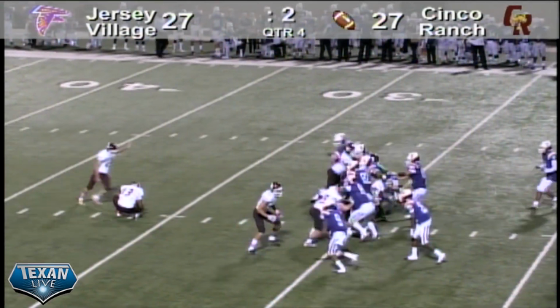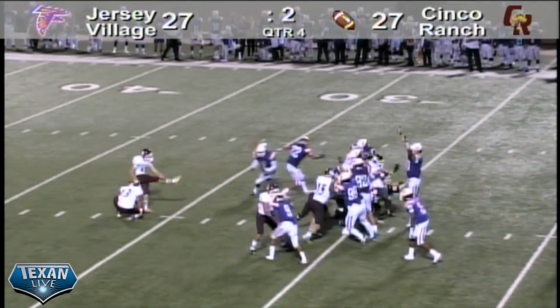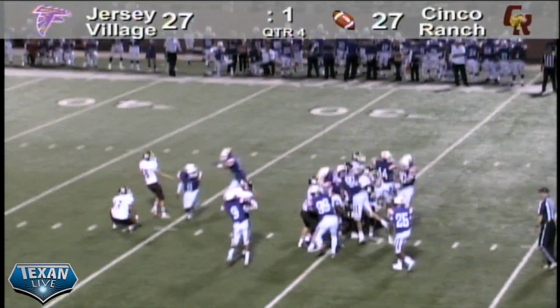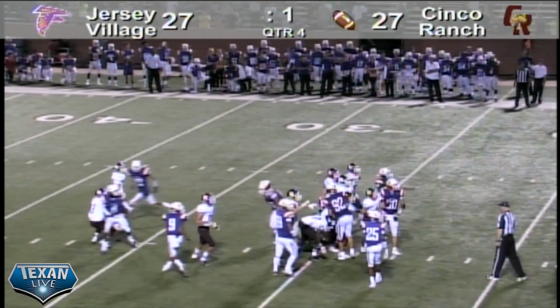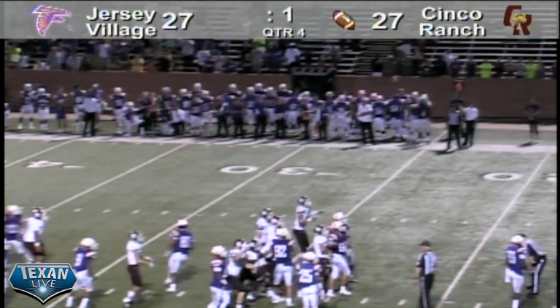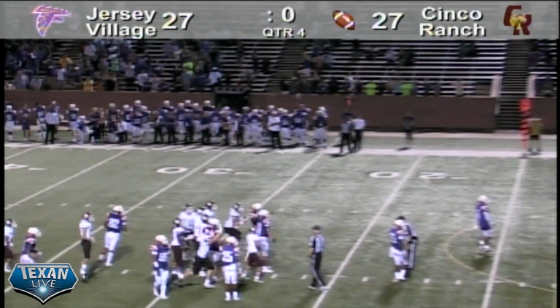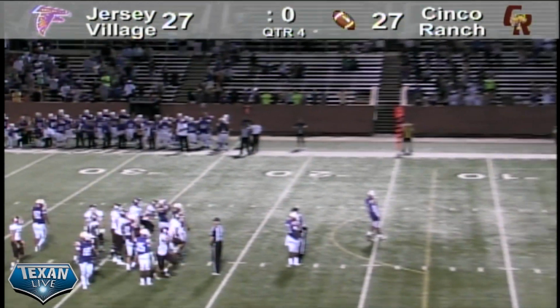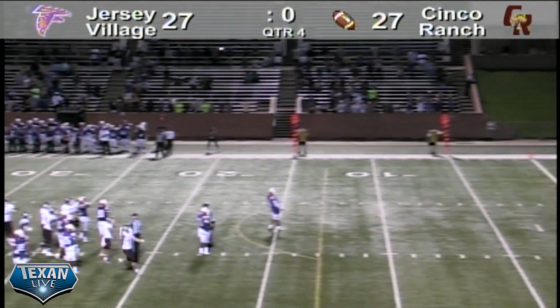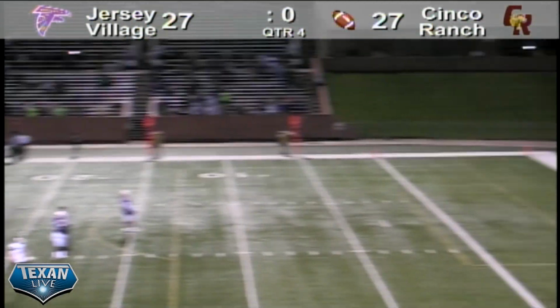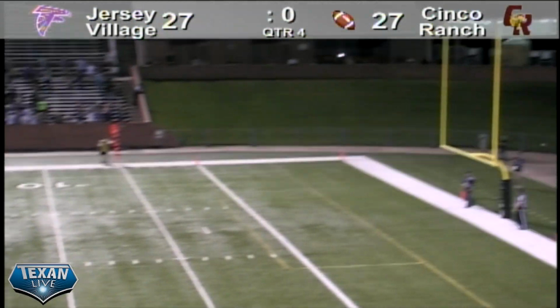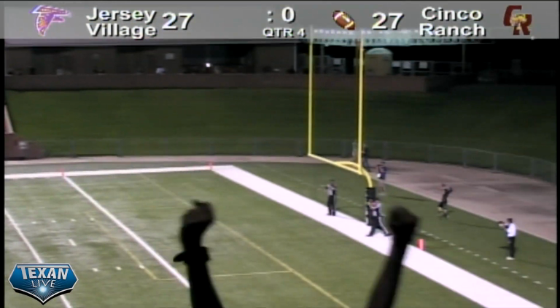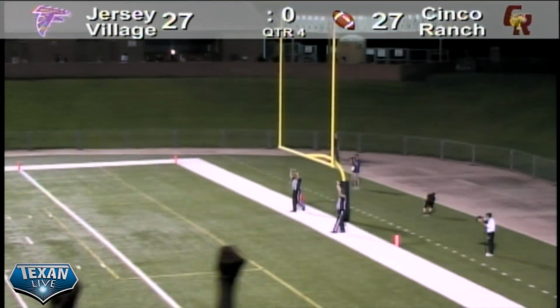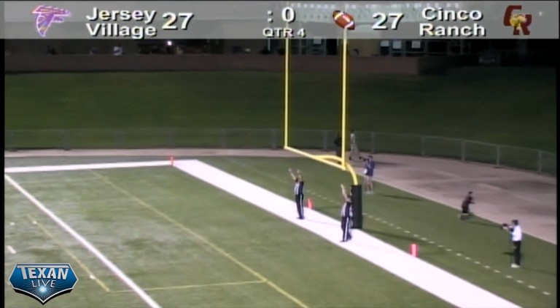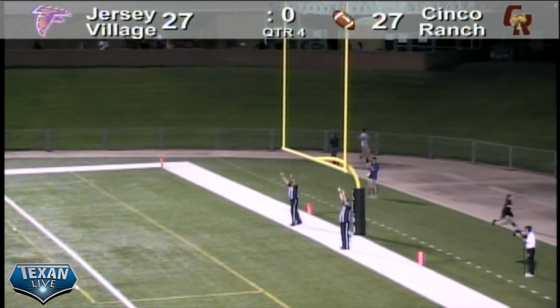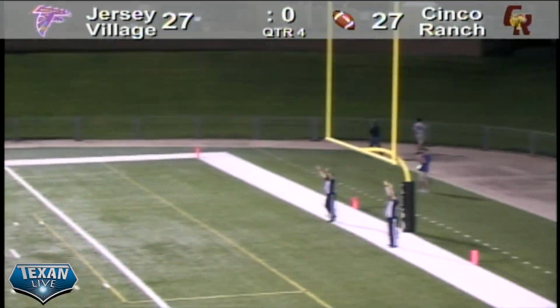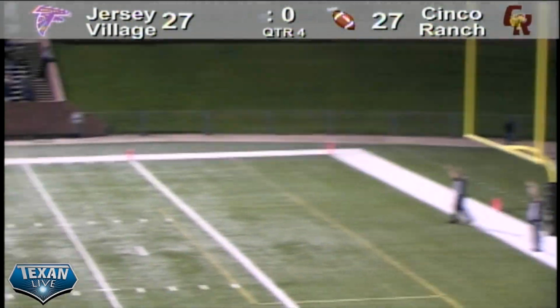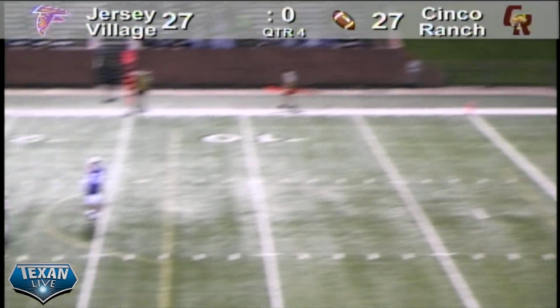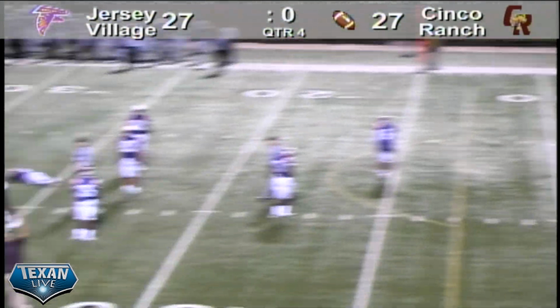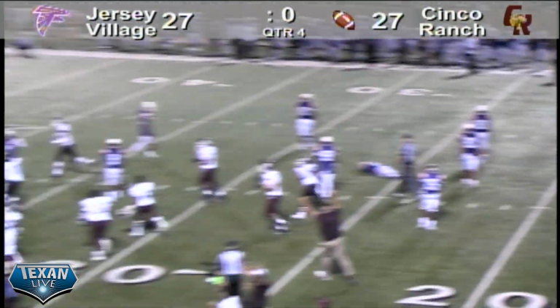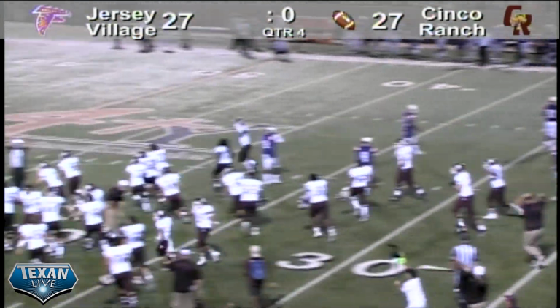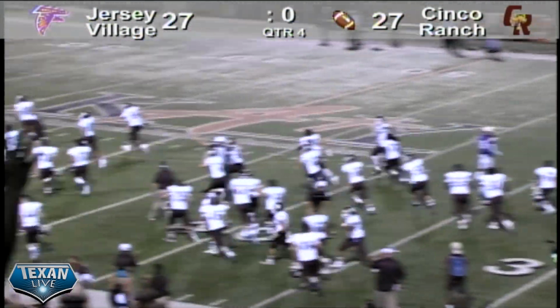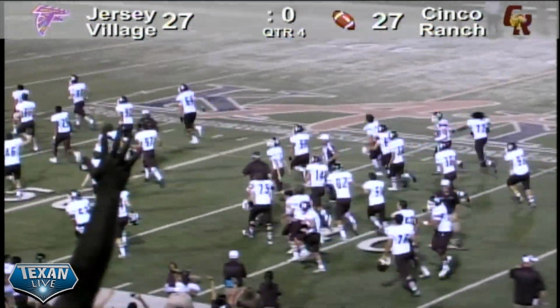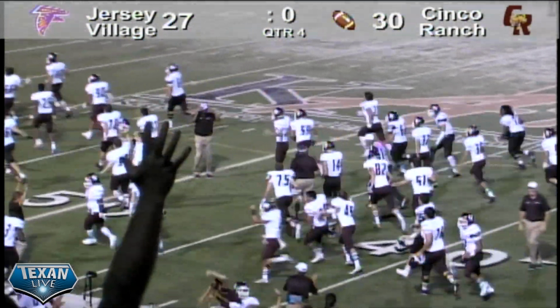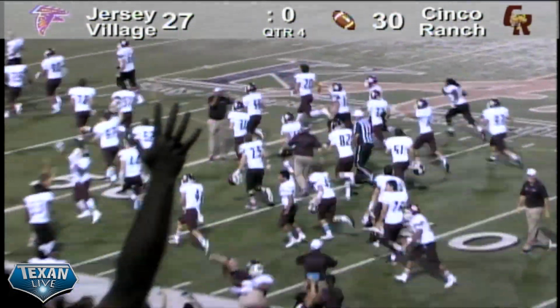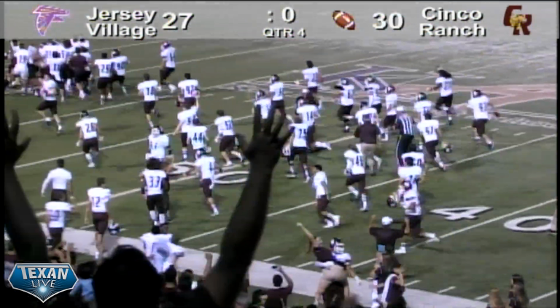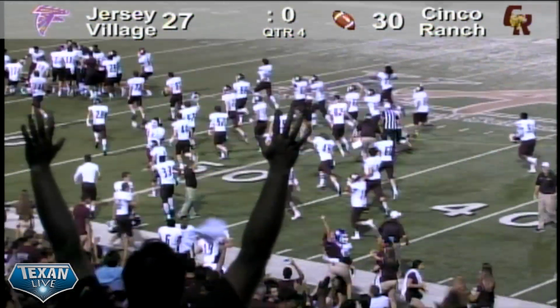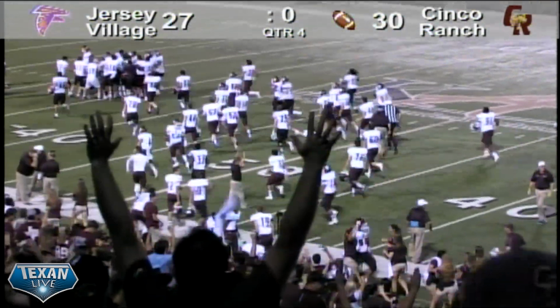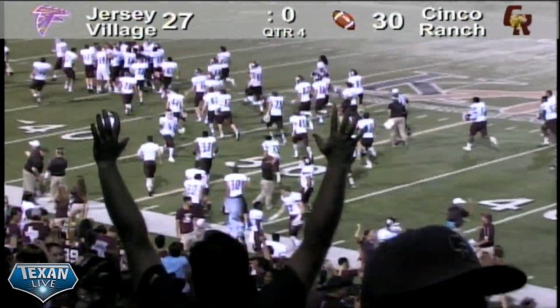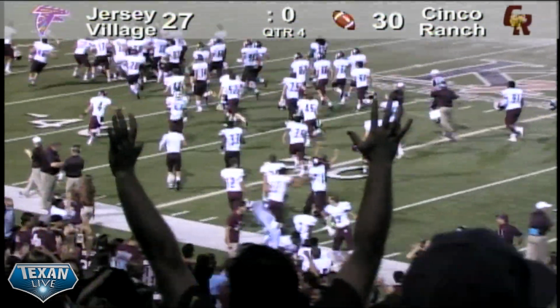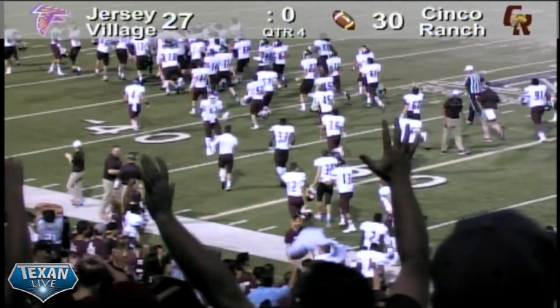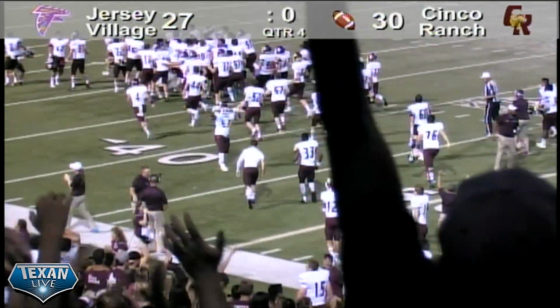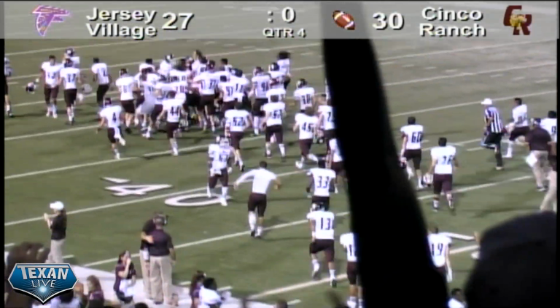Here we go, the kick is up and it looks like it is — it's good! It hits the crossbar, it goes through the end, goes through. And the Cinco Ranch players are going nuts on the field. Cinco Ranch wins!